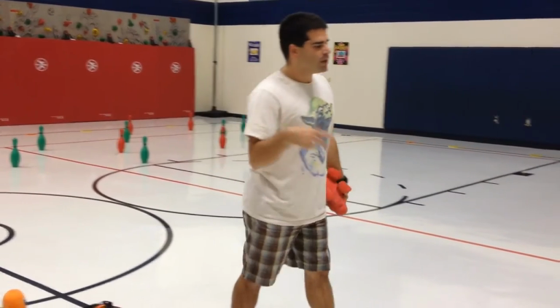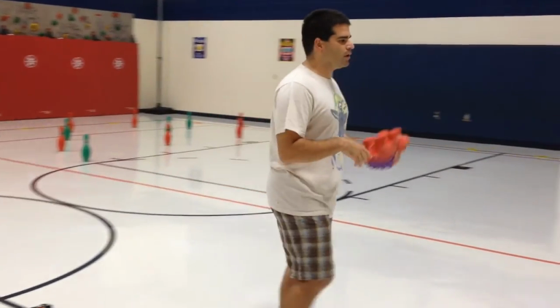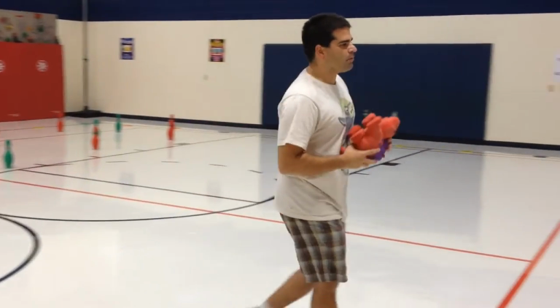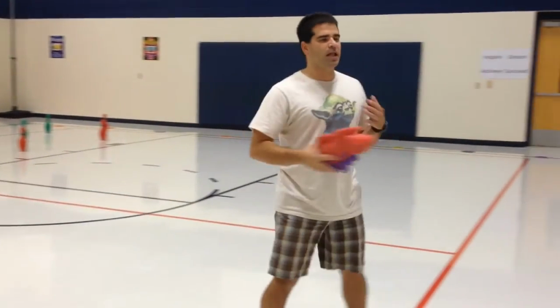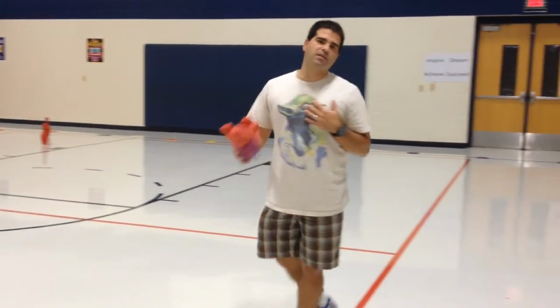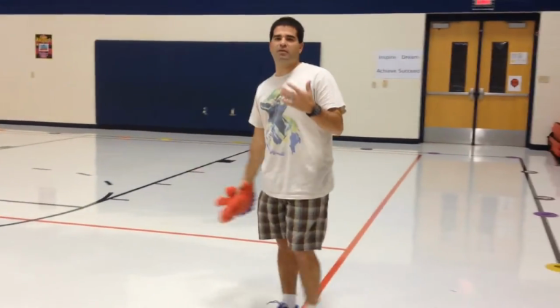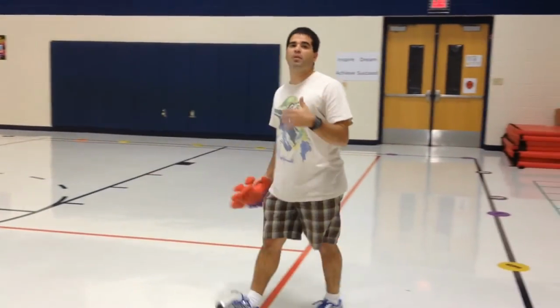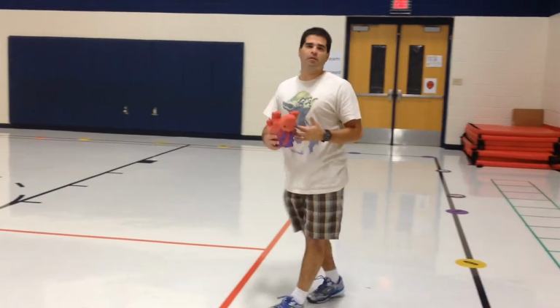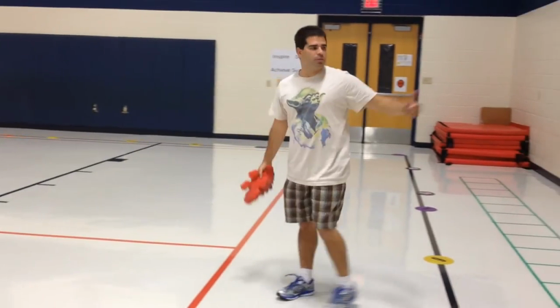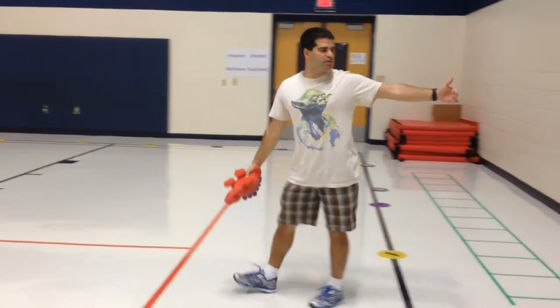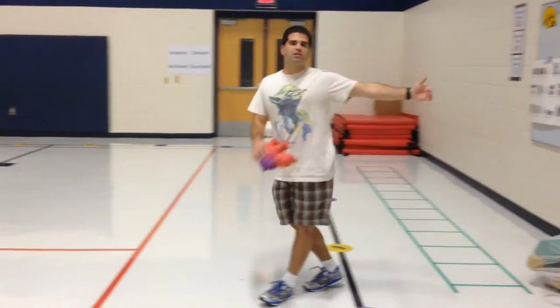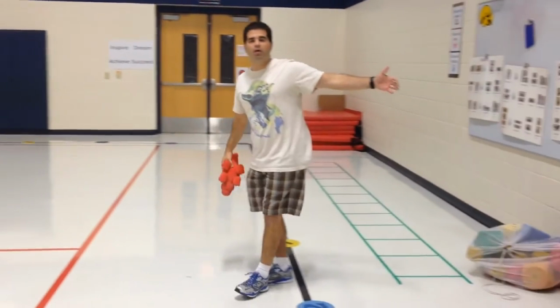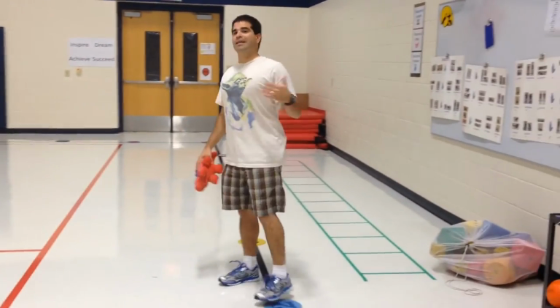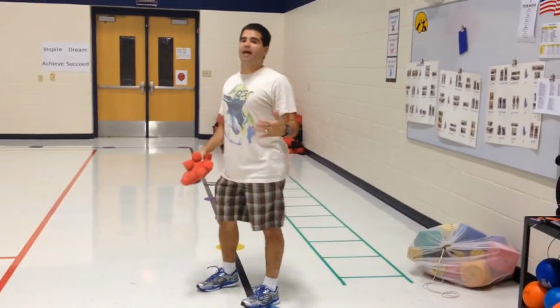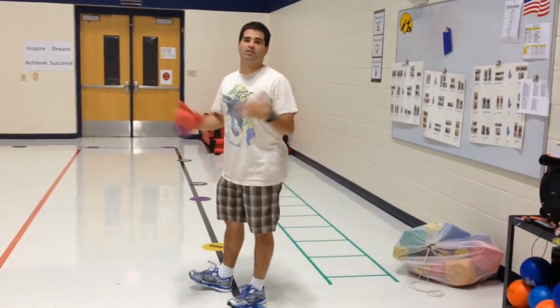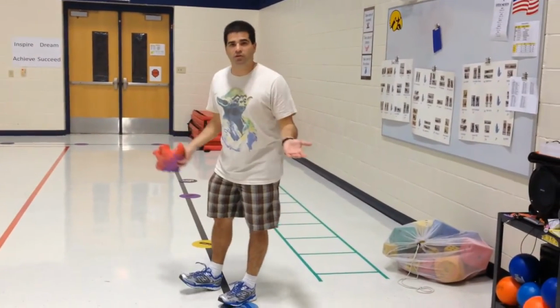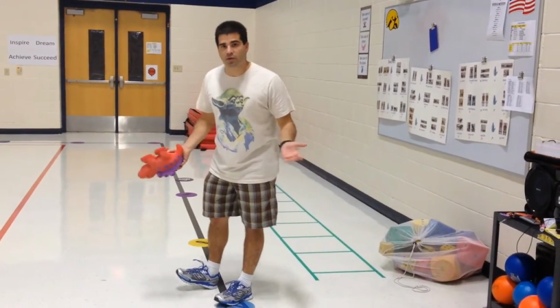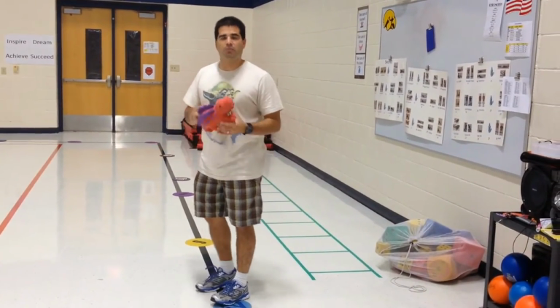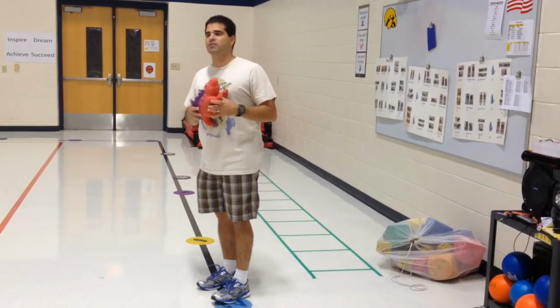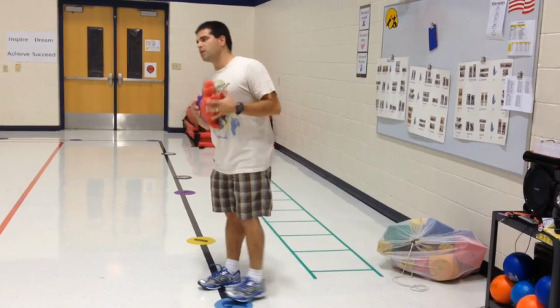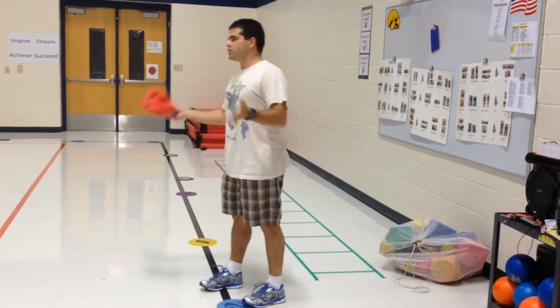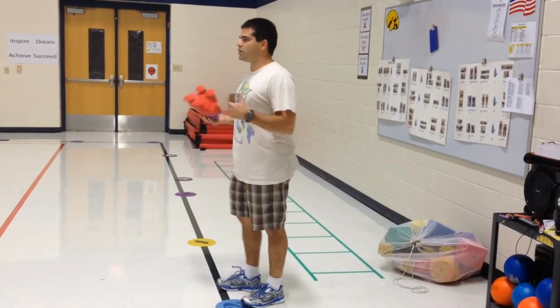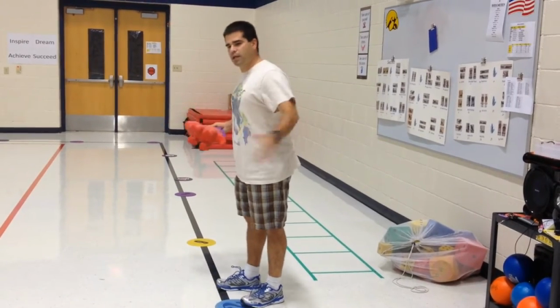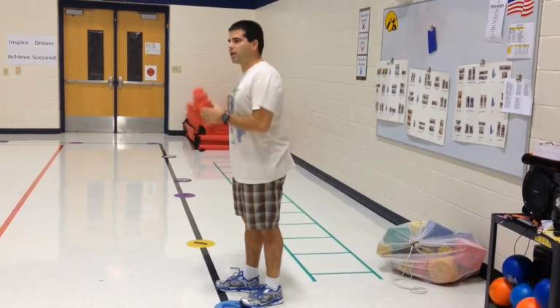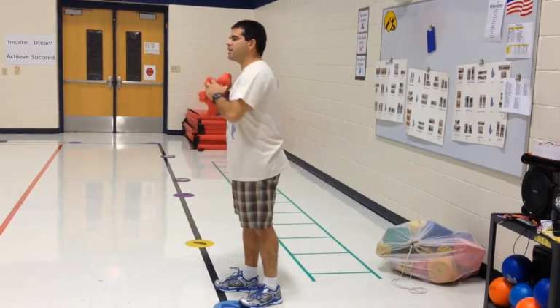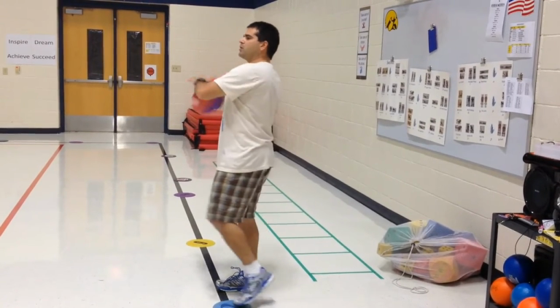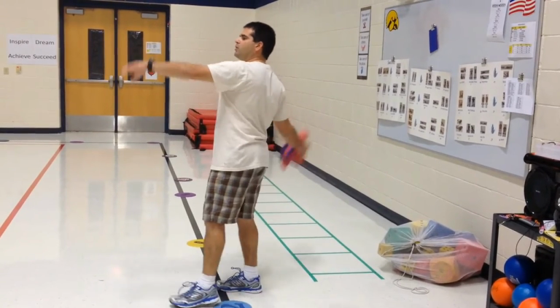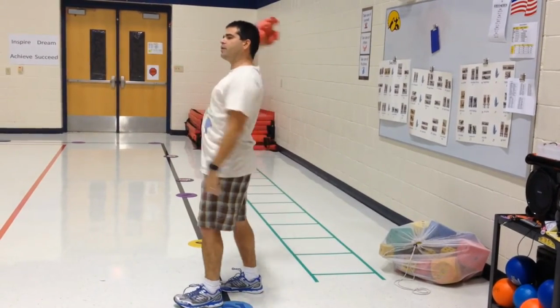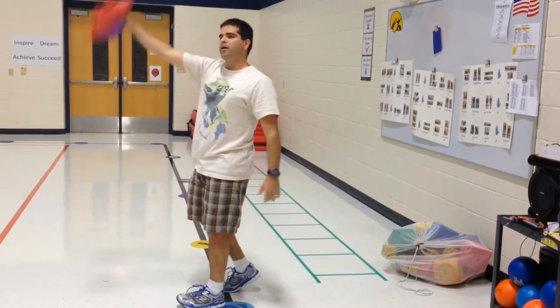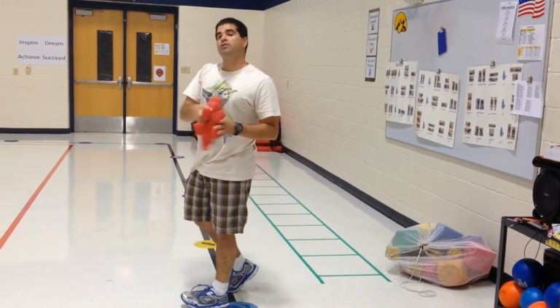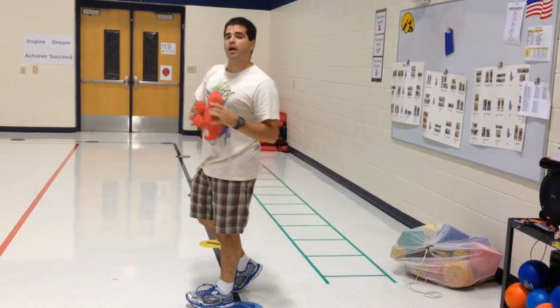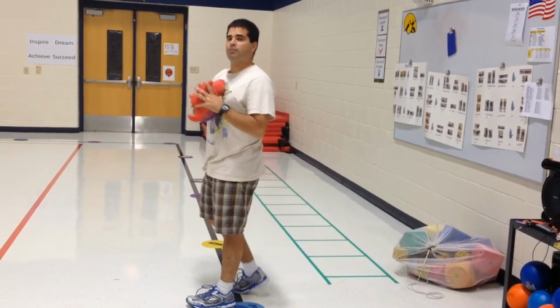Here's what they're going to do. We have bigger class sizes so we have the kids partner up and their partner stays against the wall. You can easily have the kids do this on their own as well, by themselves. The students are going to stand on the black line on one side of the gym and they're going to throw the critter and try to knock down a bowling pin.